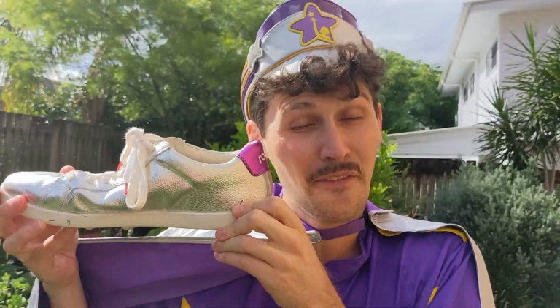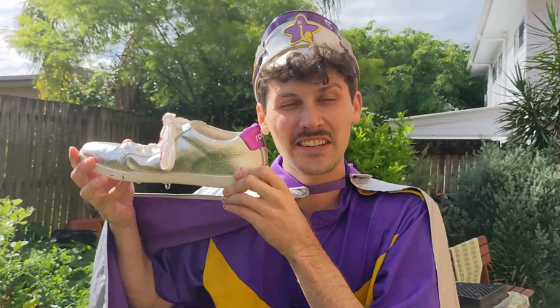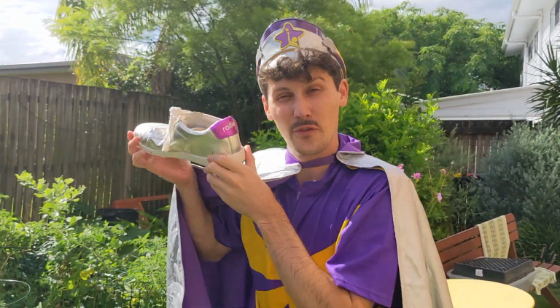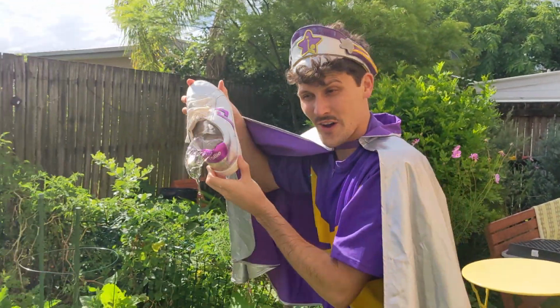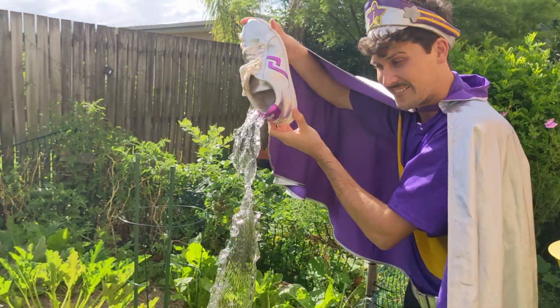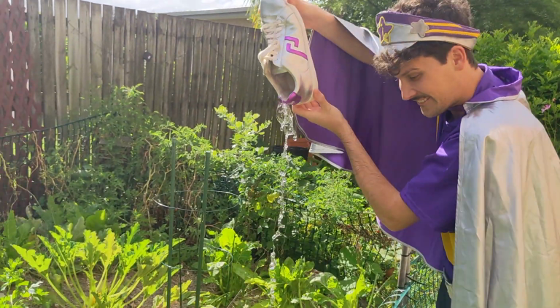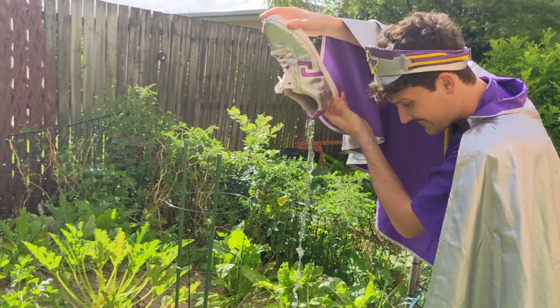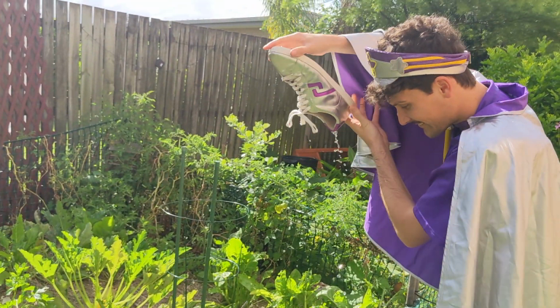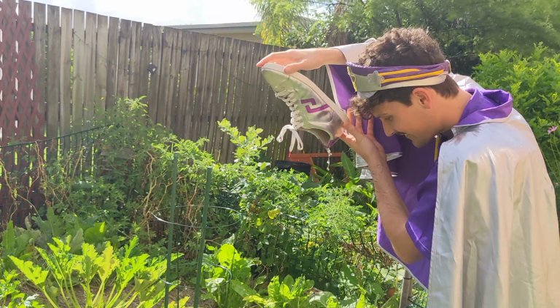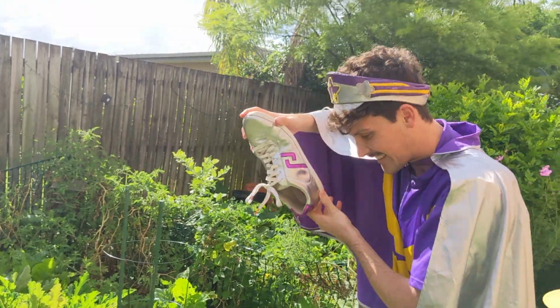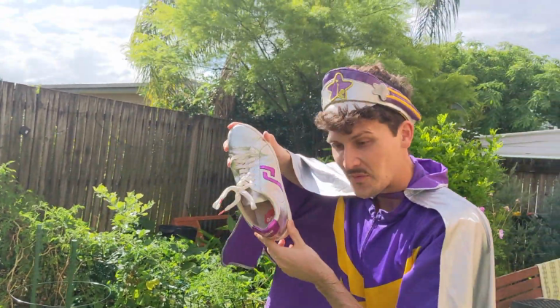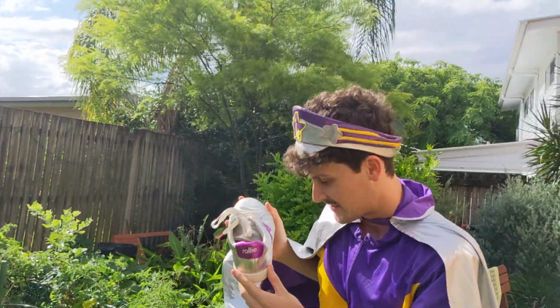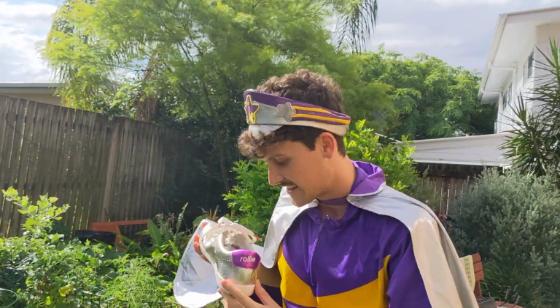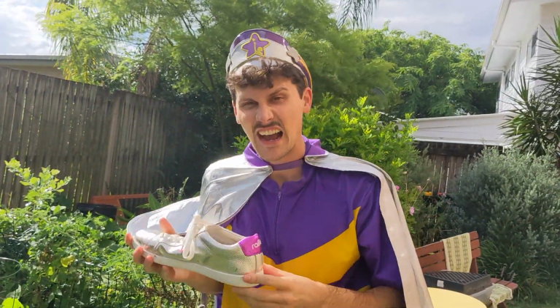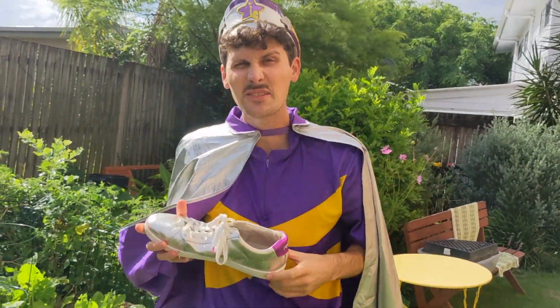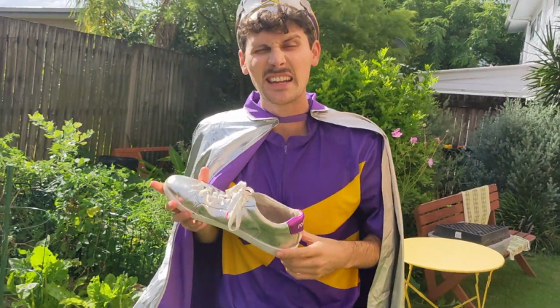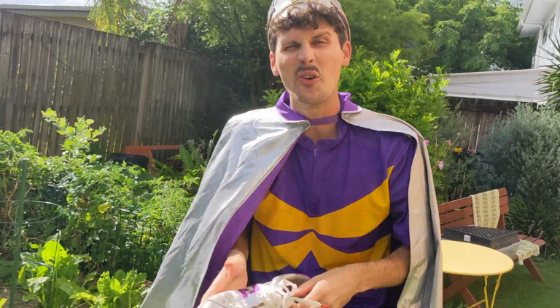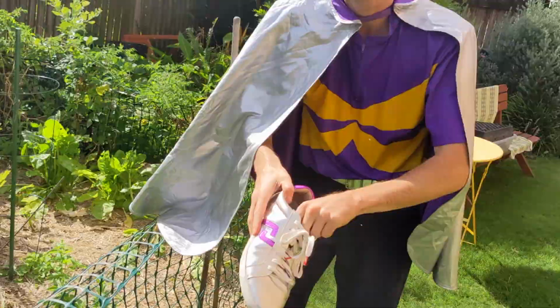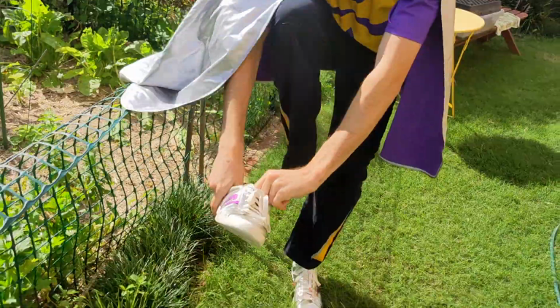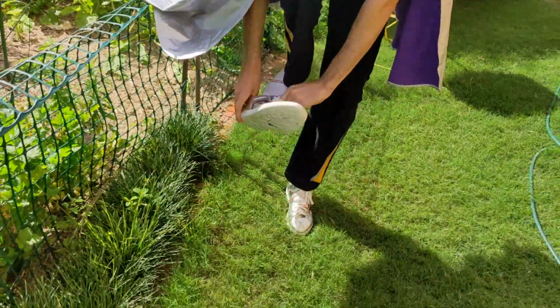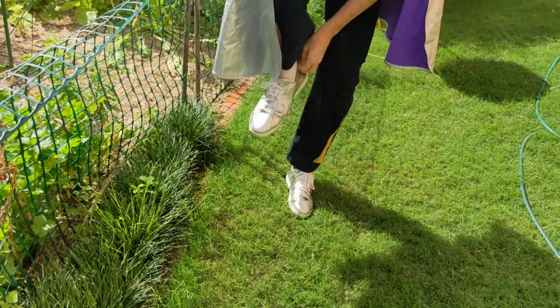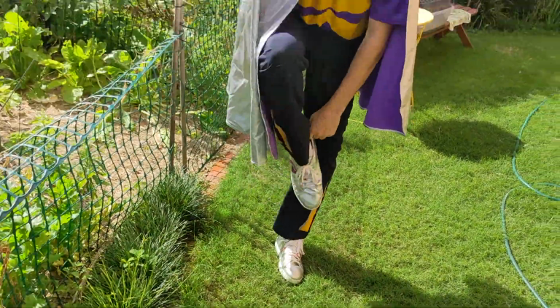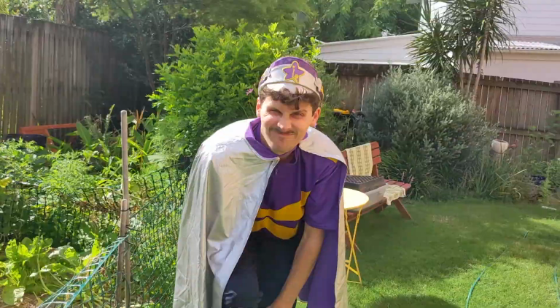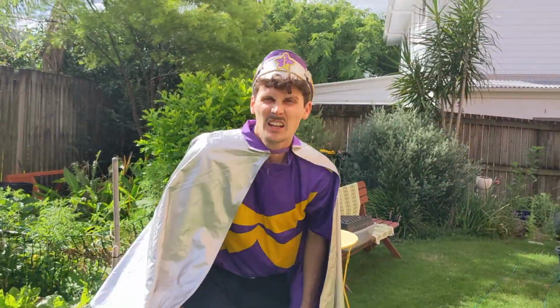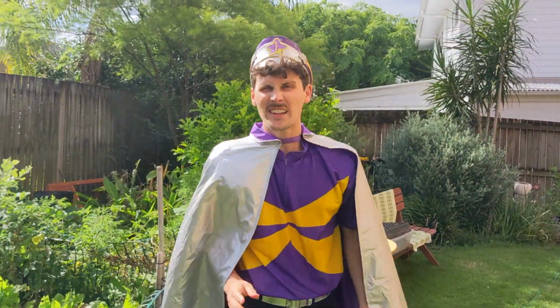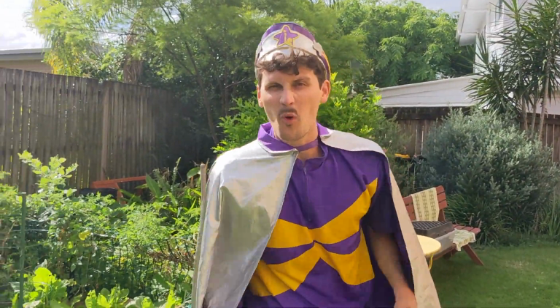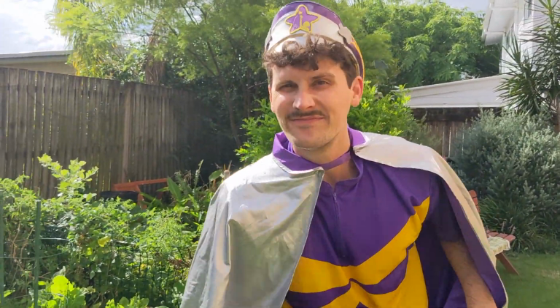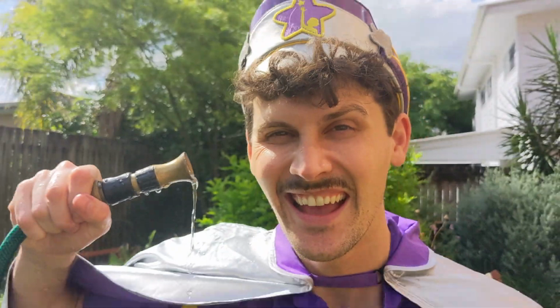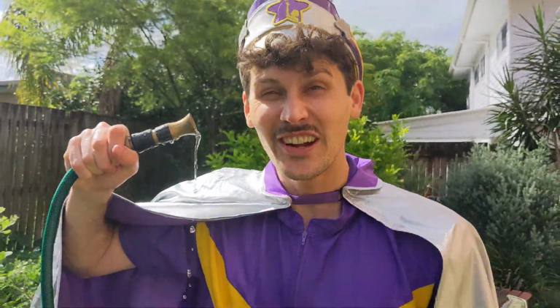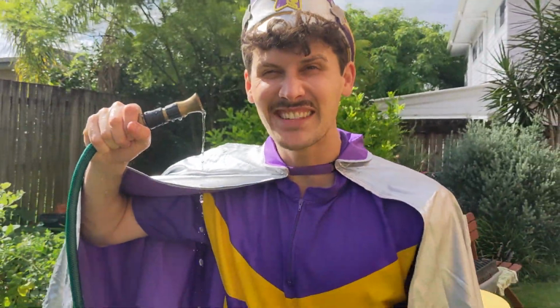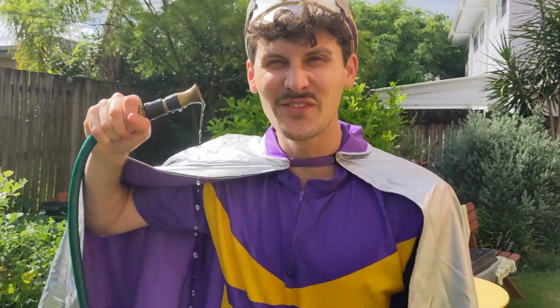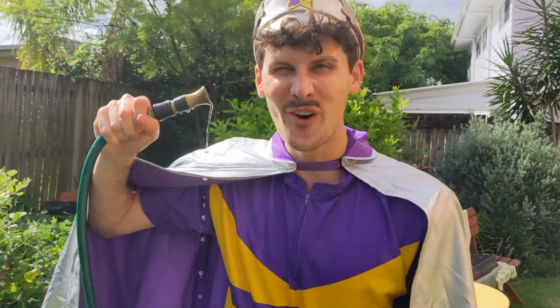I'm gonna need more water. I found this shoe full of water. I think we're still gonna need more. Okay, let's find some more water. Look, I found this hose full of water.